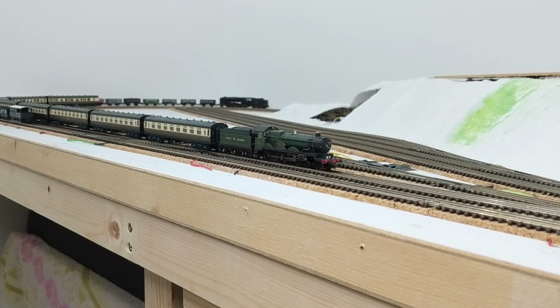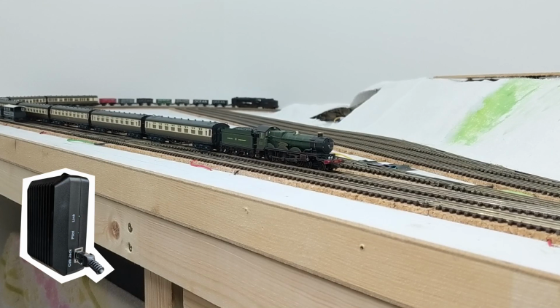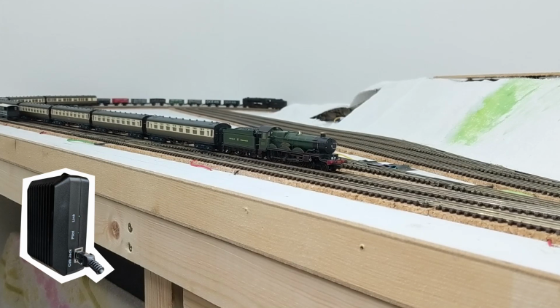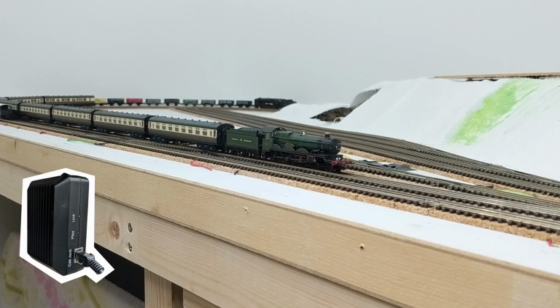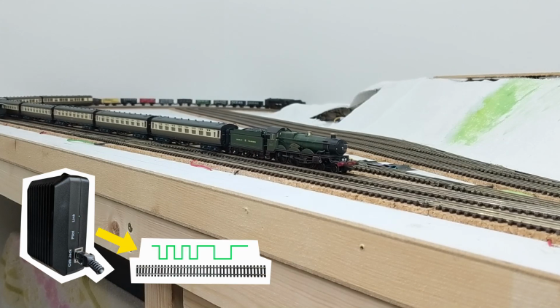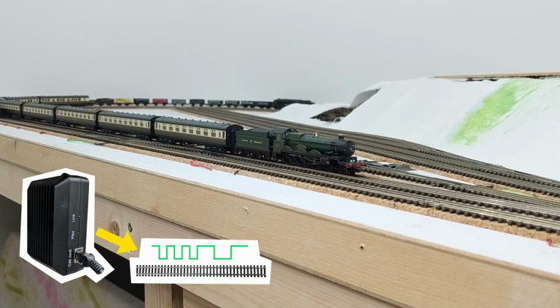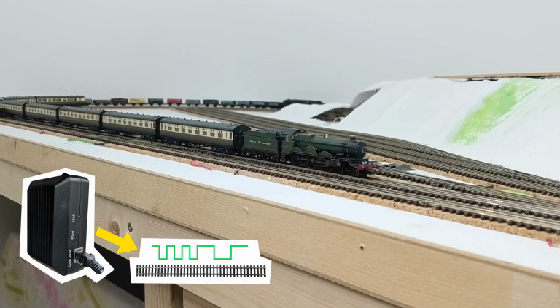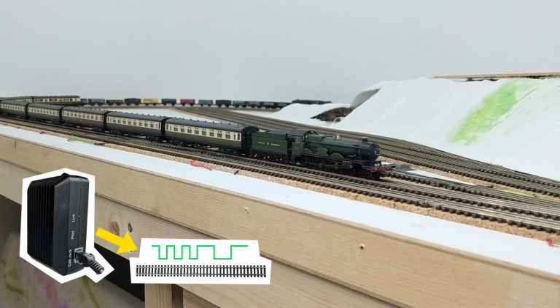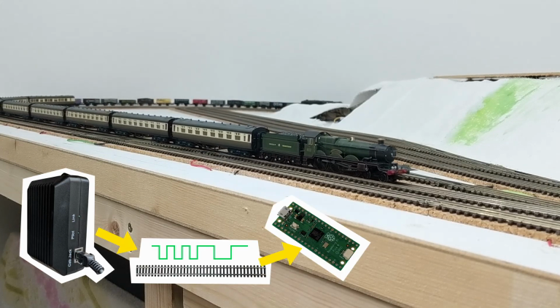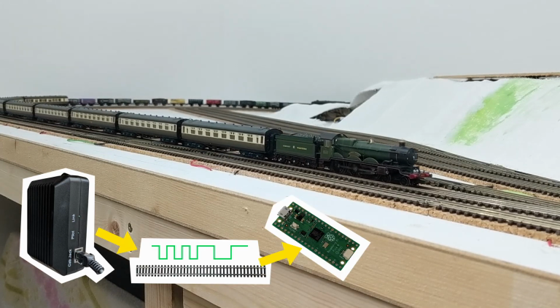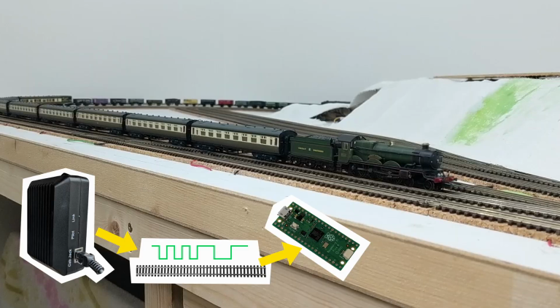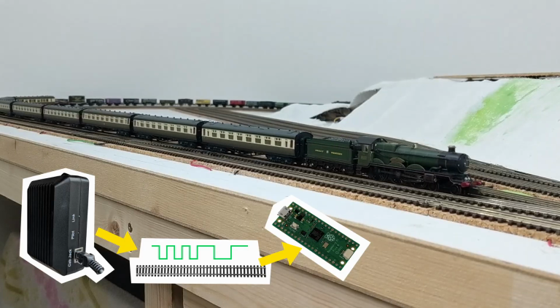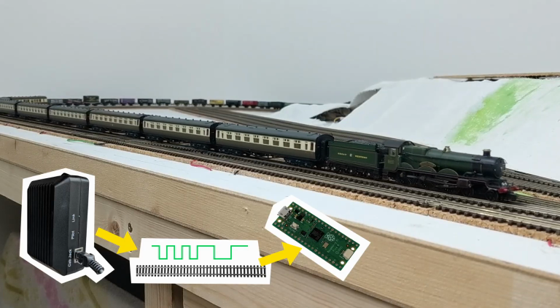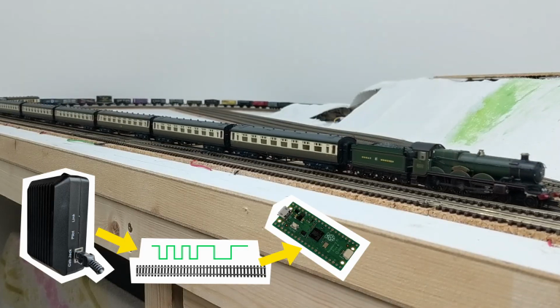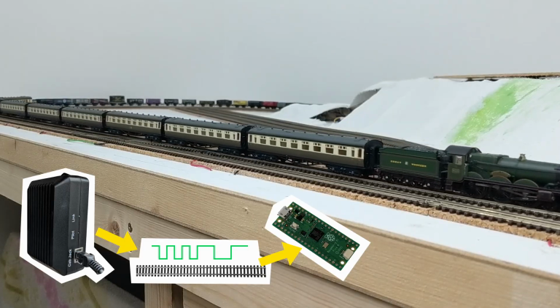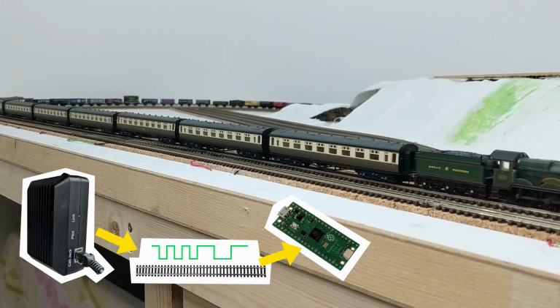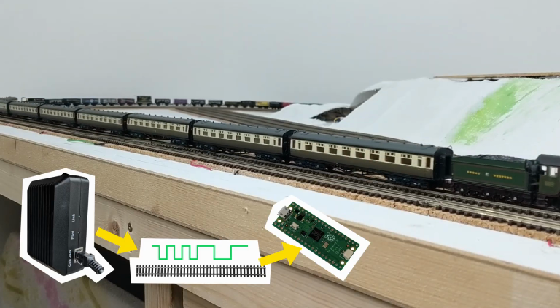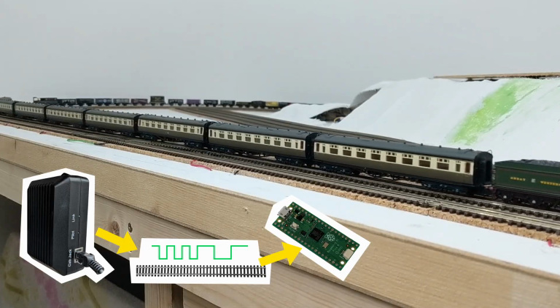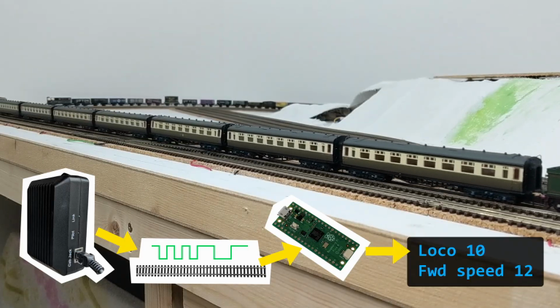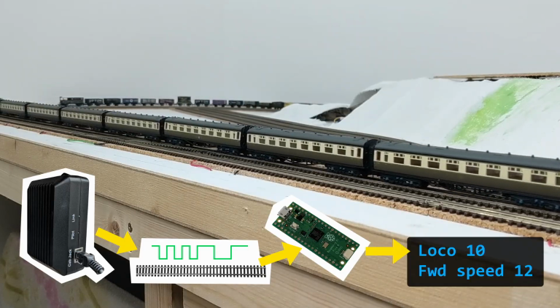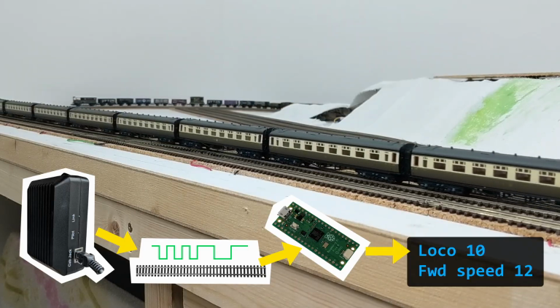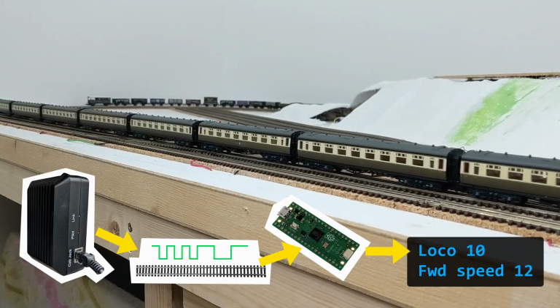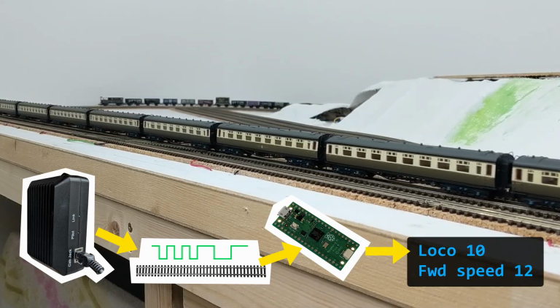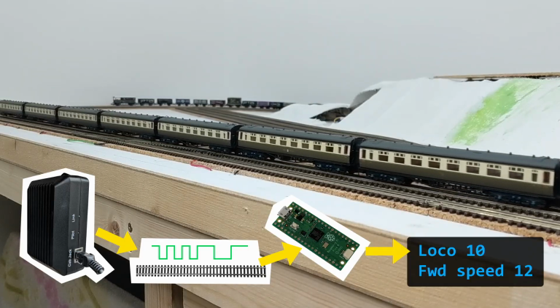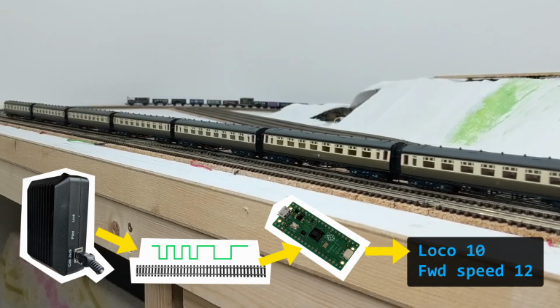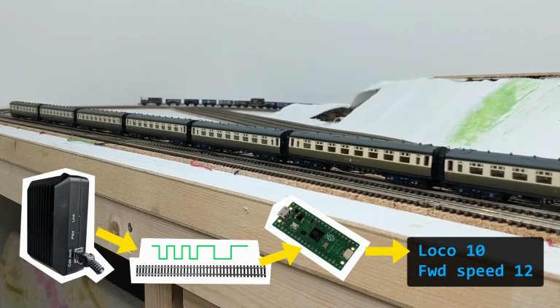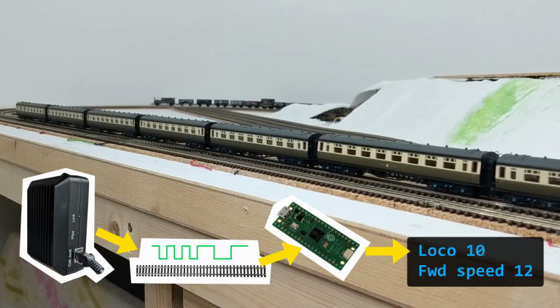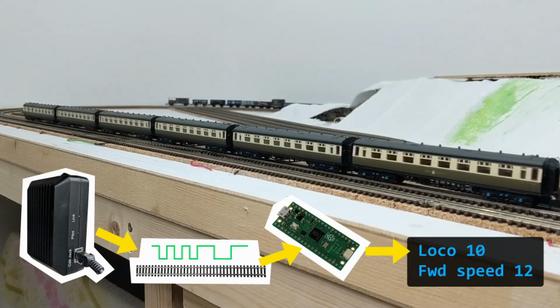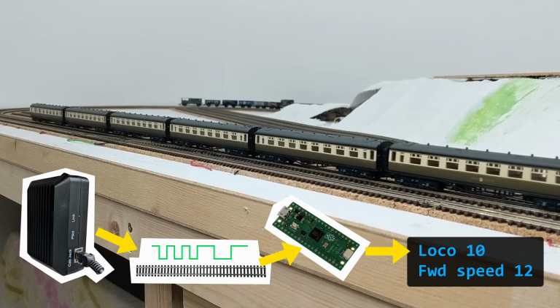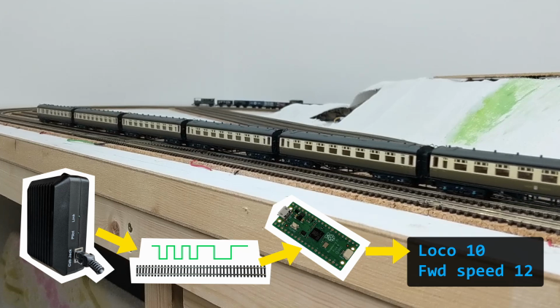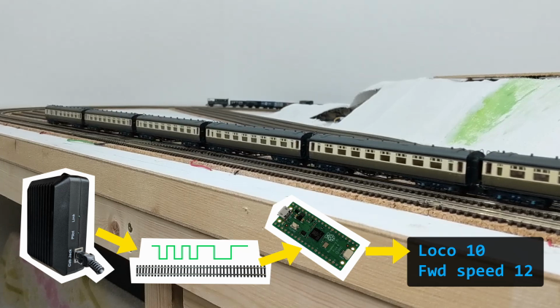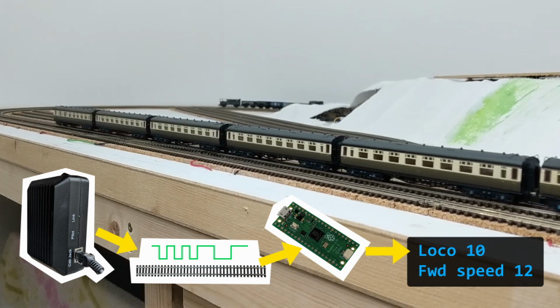I'm going to approach this in manageable steps, and my first practical step is to get a Raspberry Pi Pico microcontroller to detect and understand some basic DCC commands, which is what I'll cover in this video.